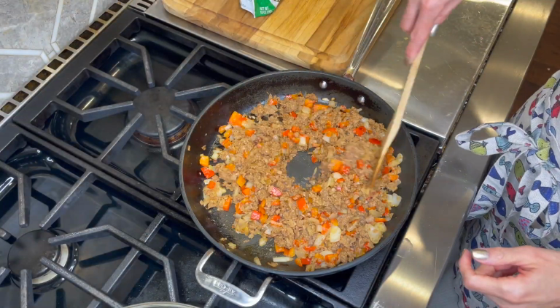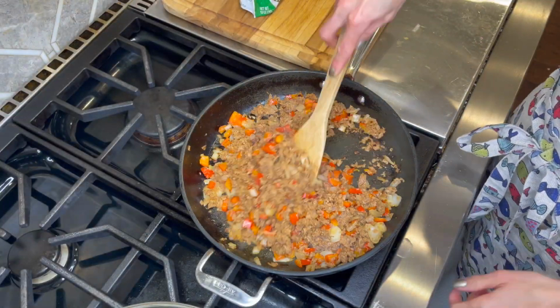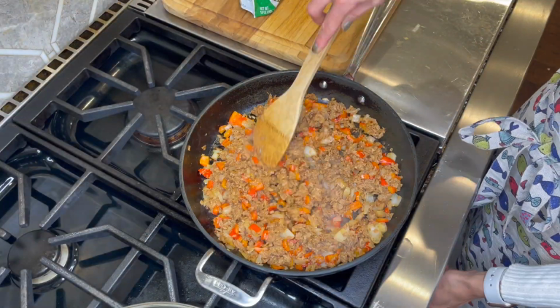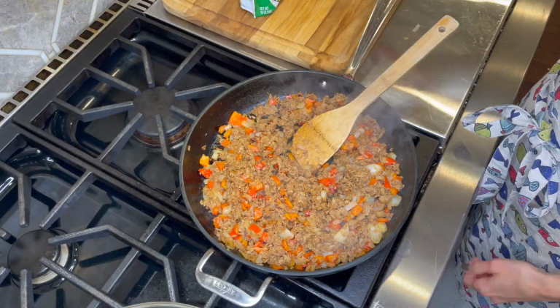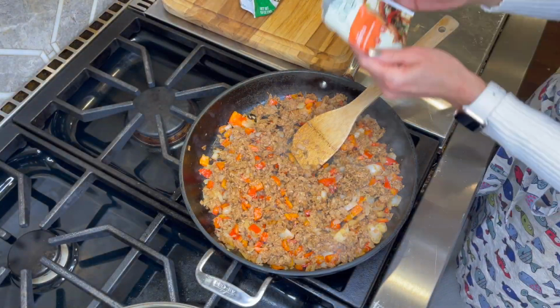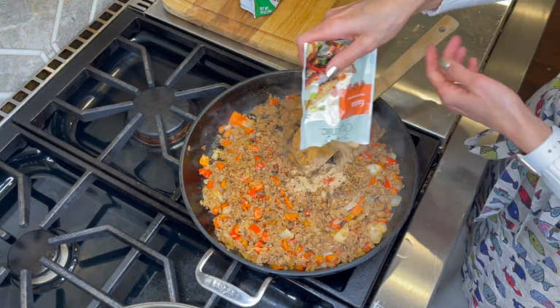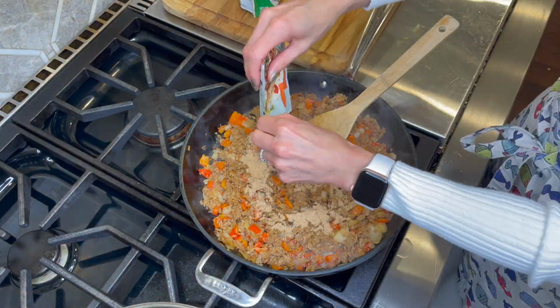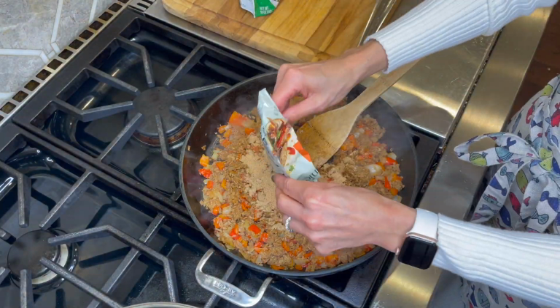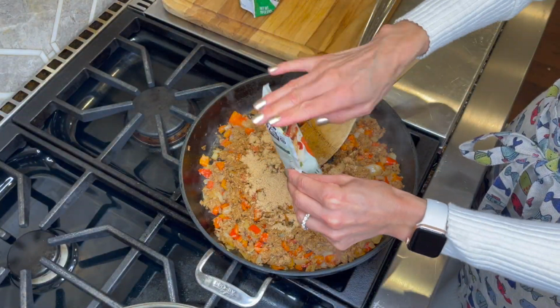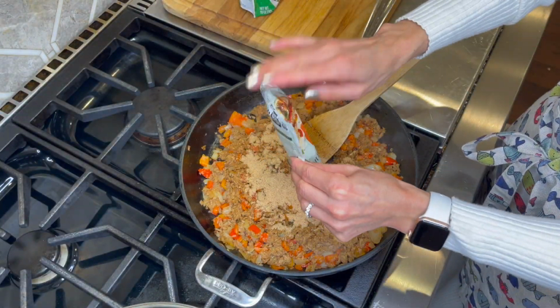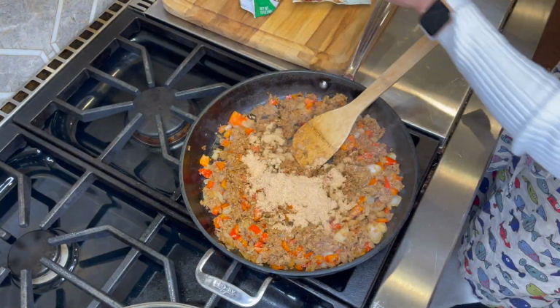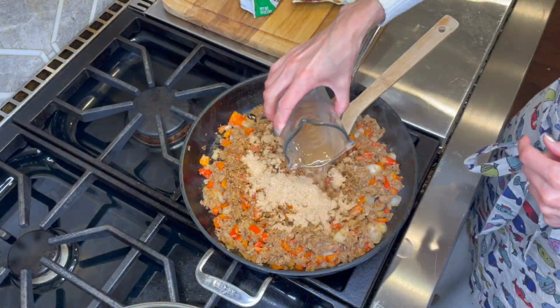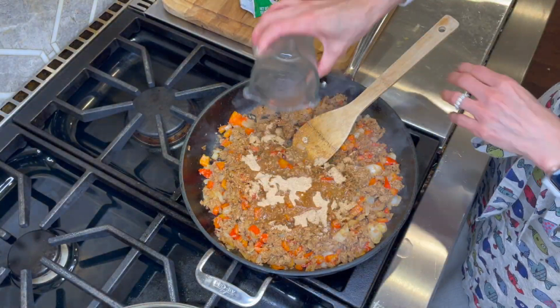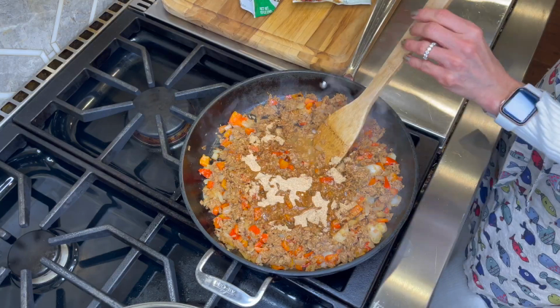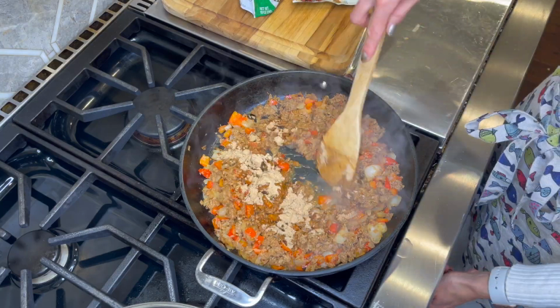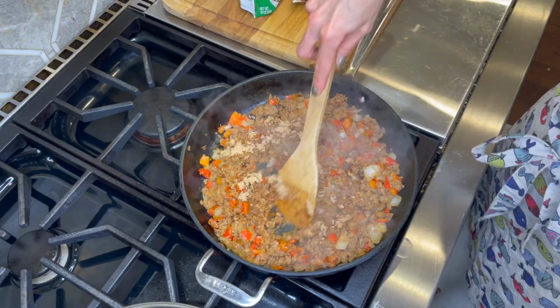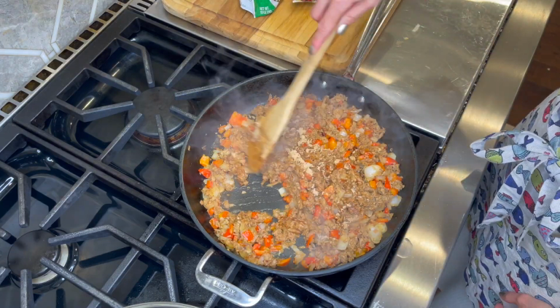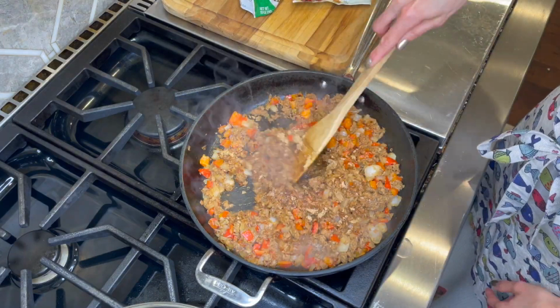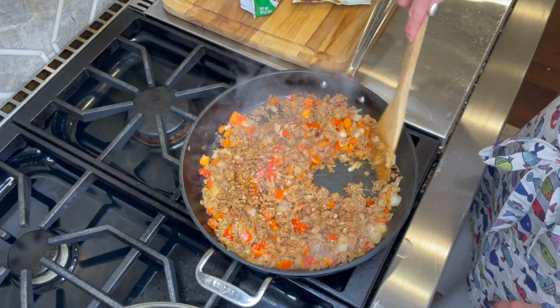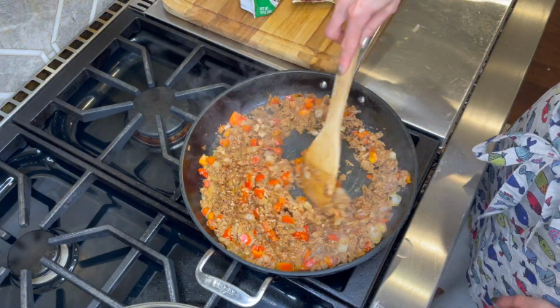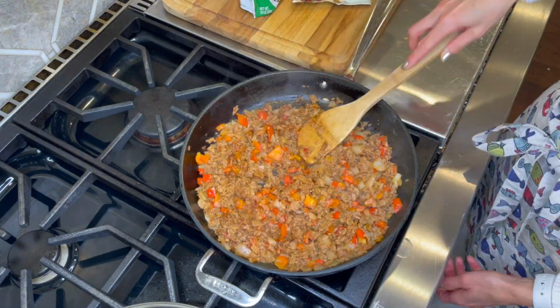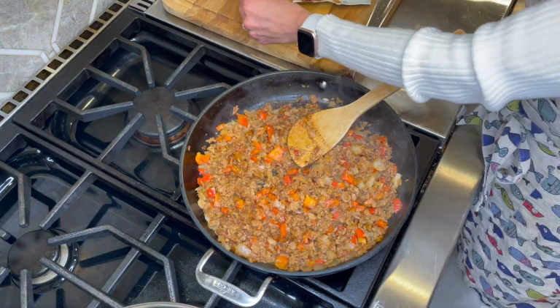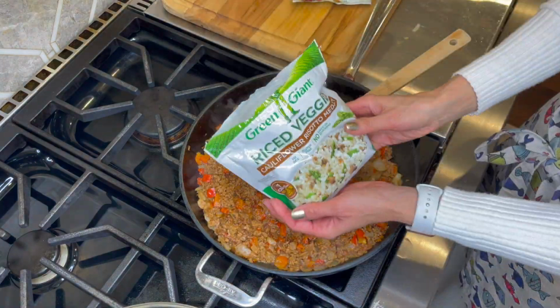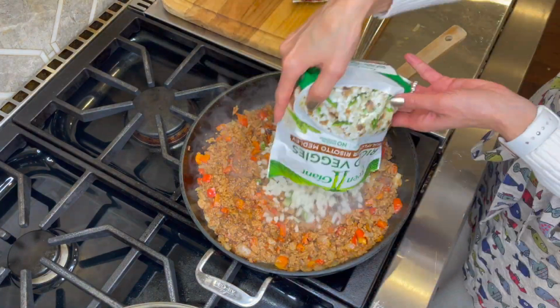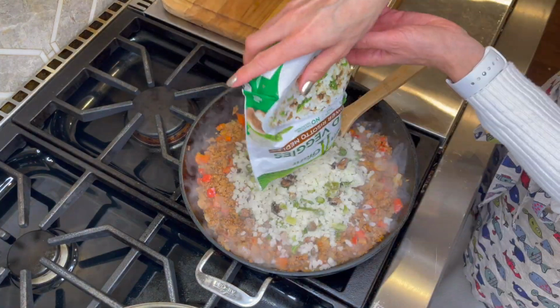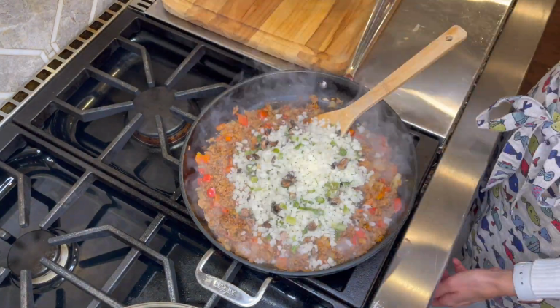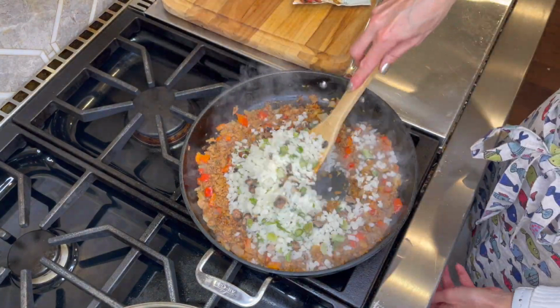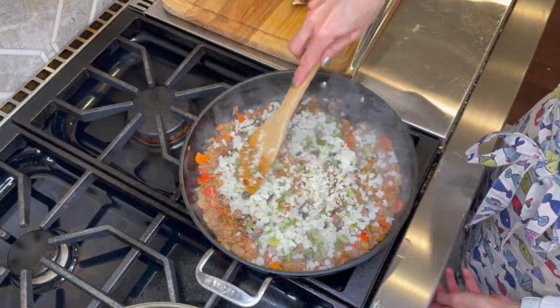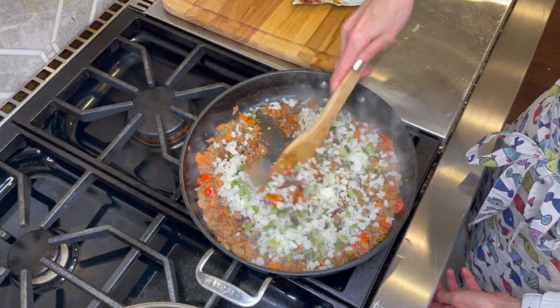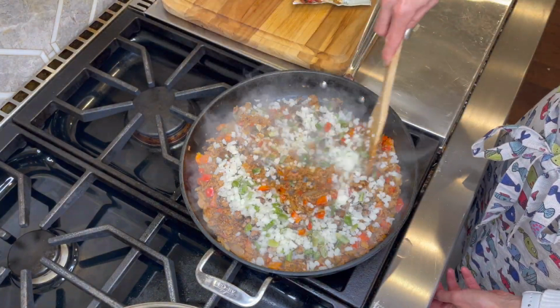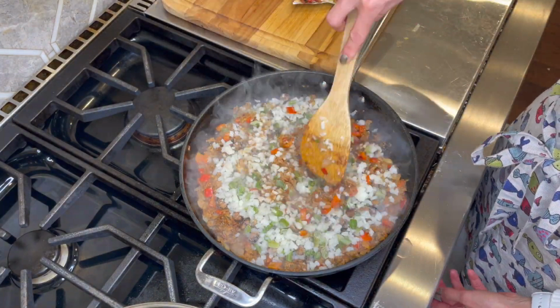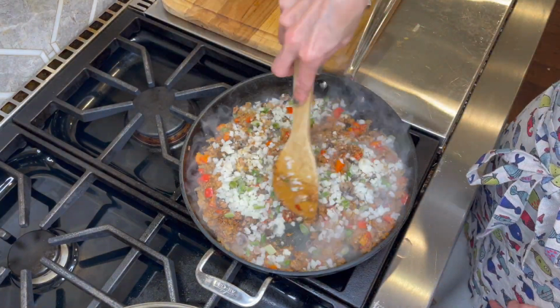Add in the taco or fajita seasoning, water, and your rice vegetables. Continue to cook for an additional 2-3 minutes.